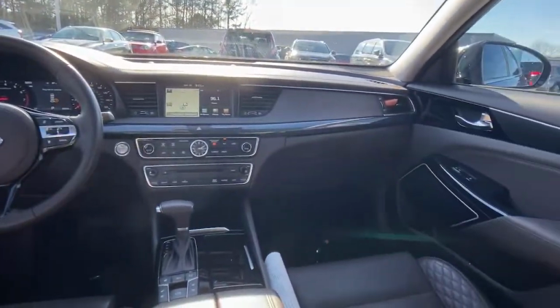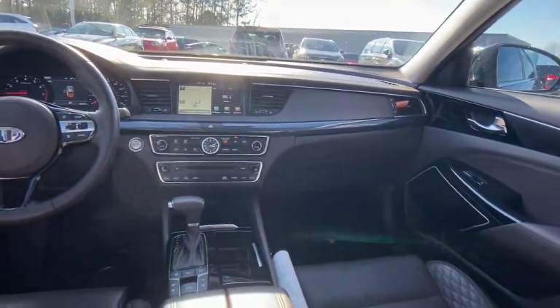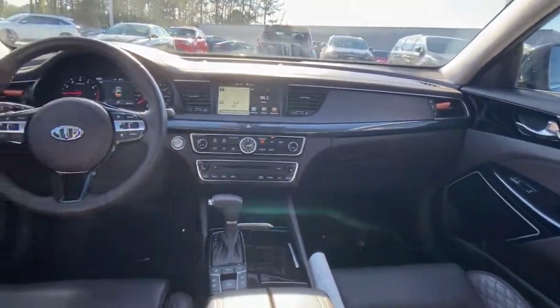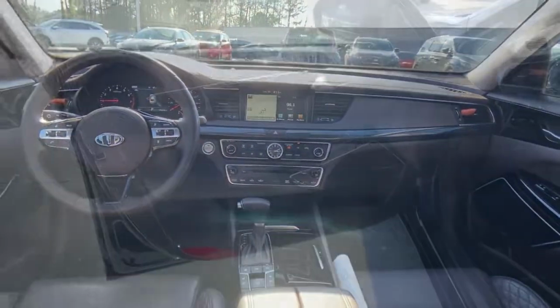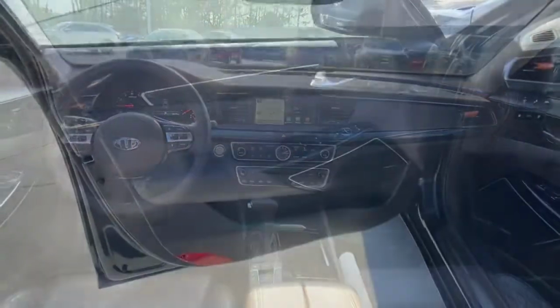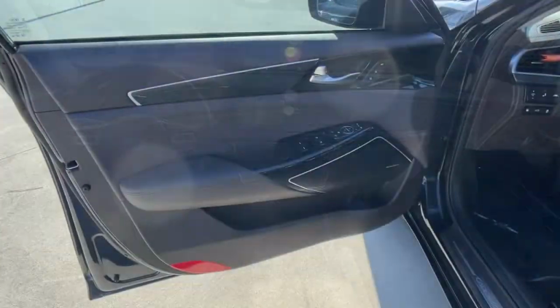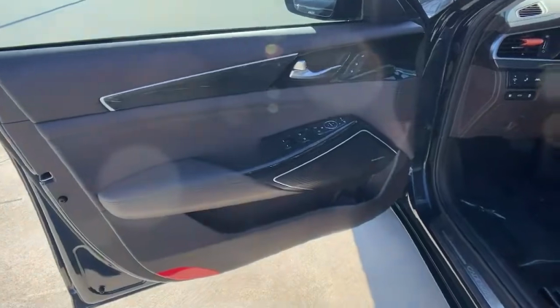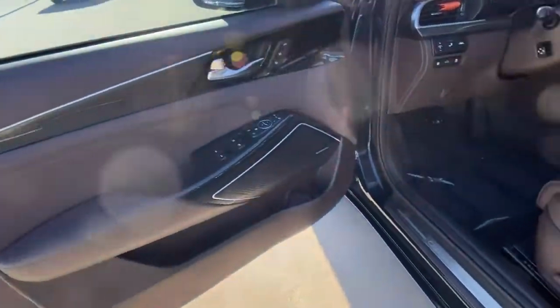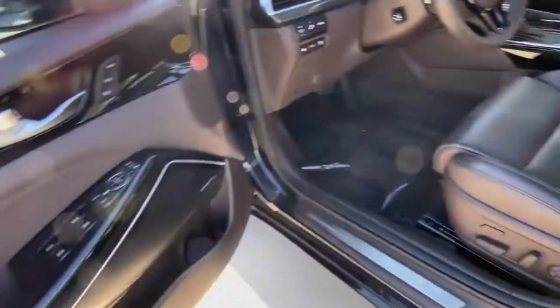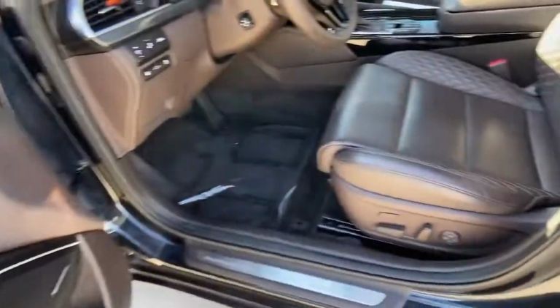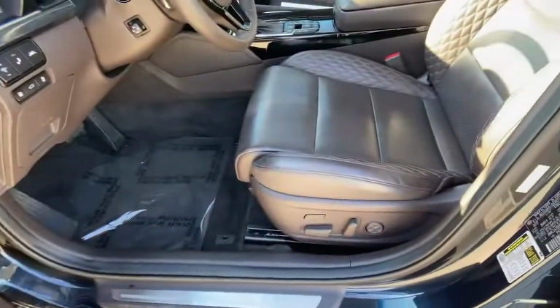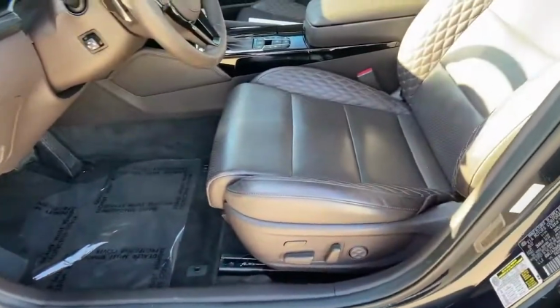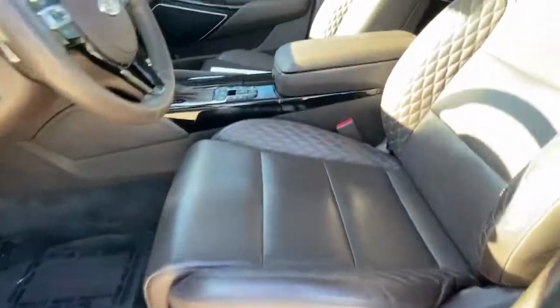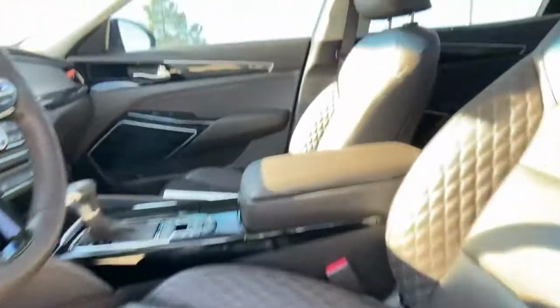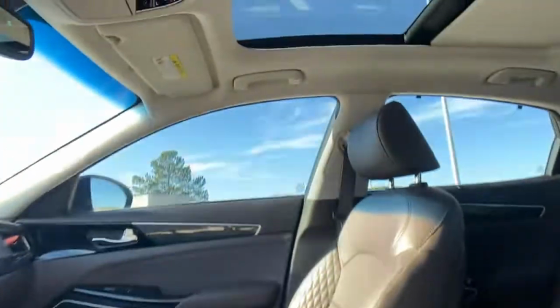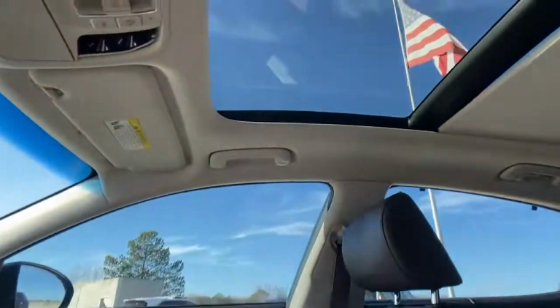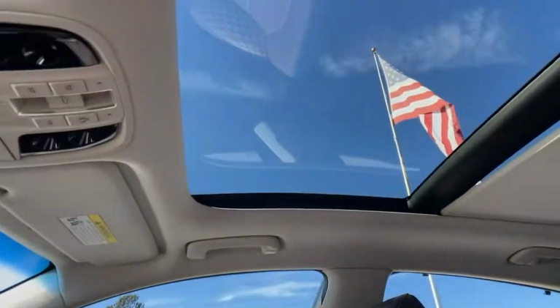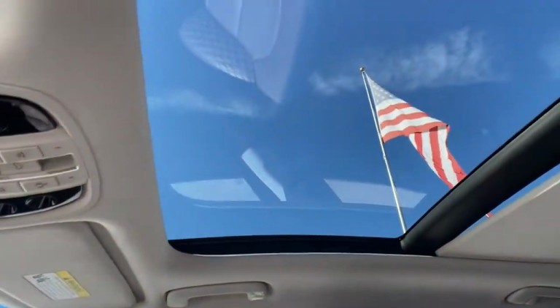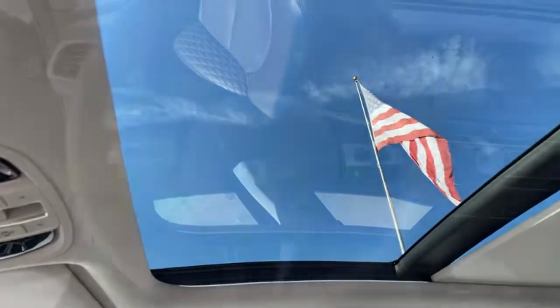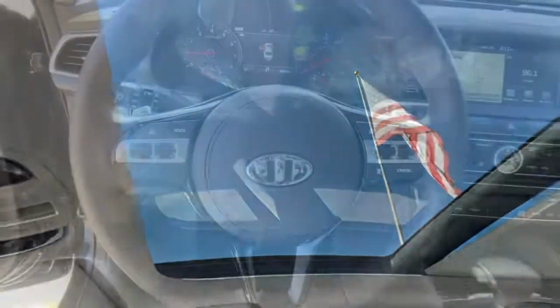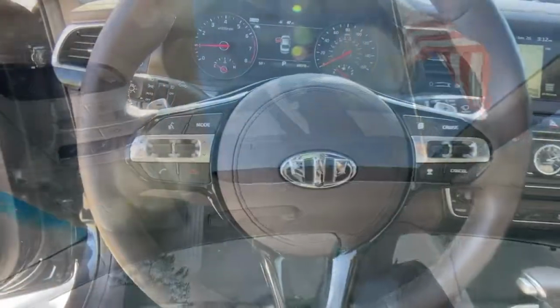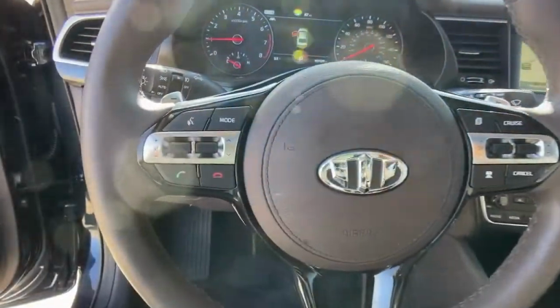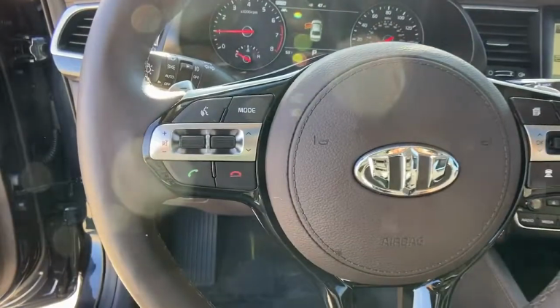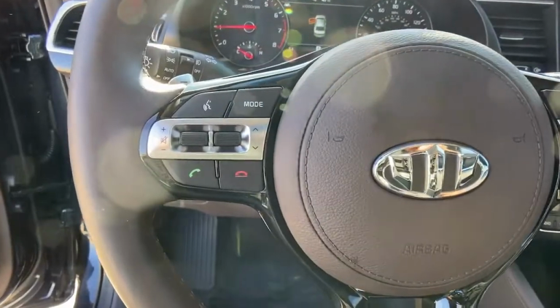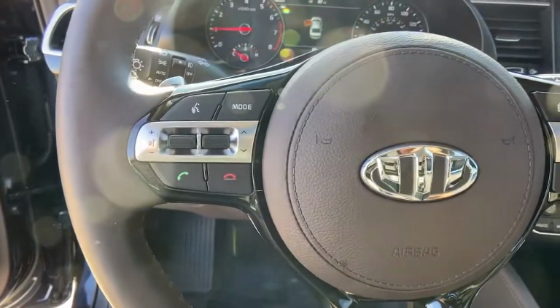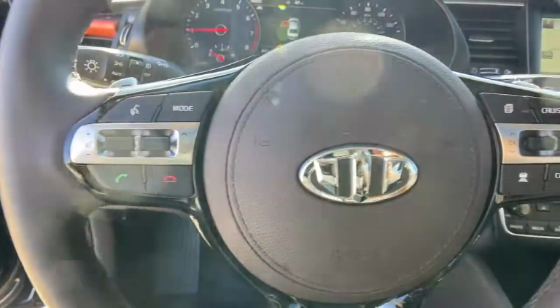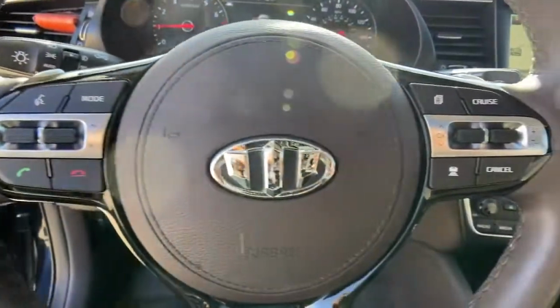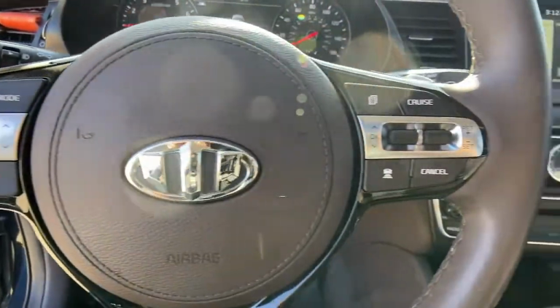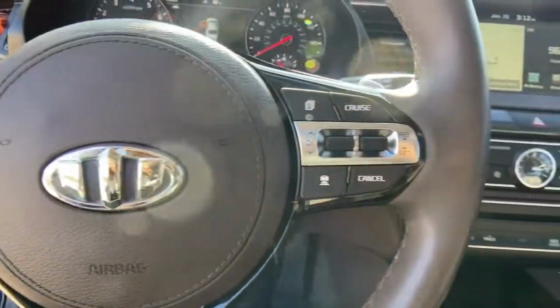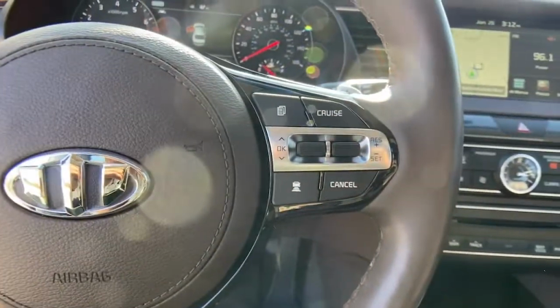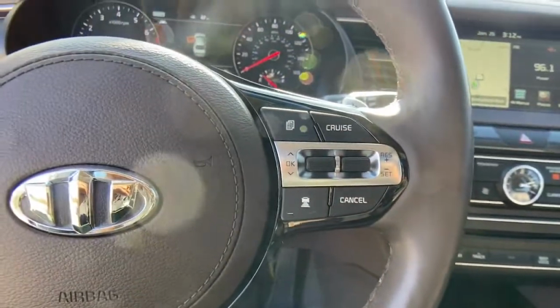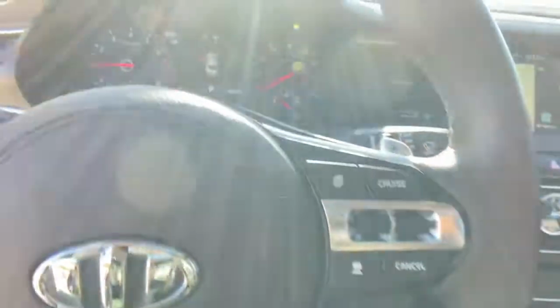Fuel efficient yet powerfully smooth and spacious — that's the Cadenza. See for yourself when you take it out for a test drive. Our professional staff looks forward to giving you excellent service.